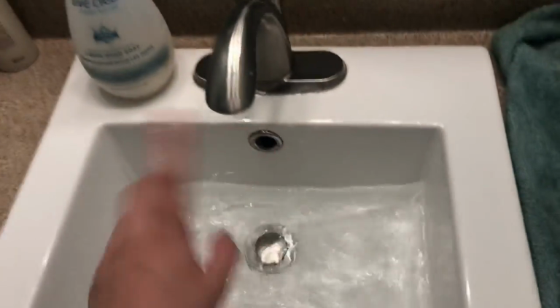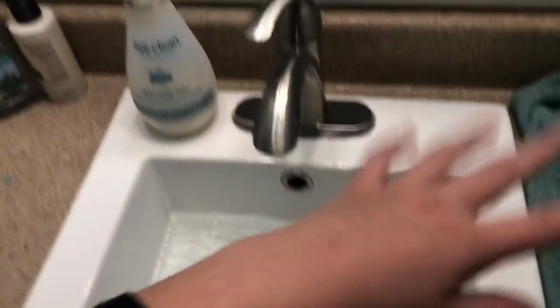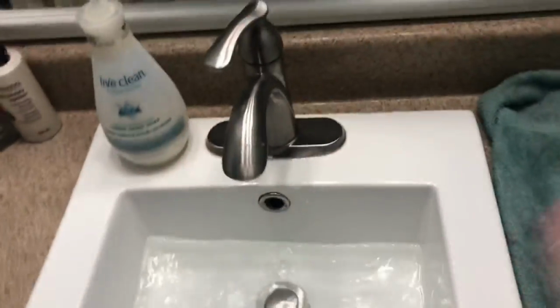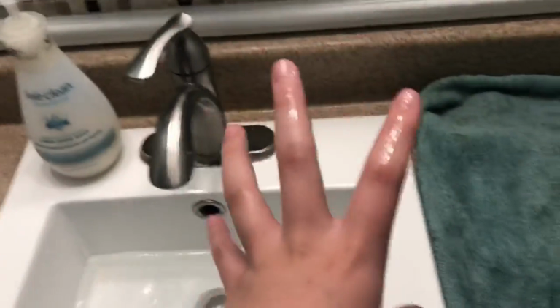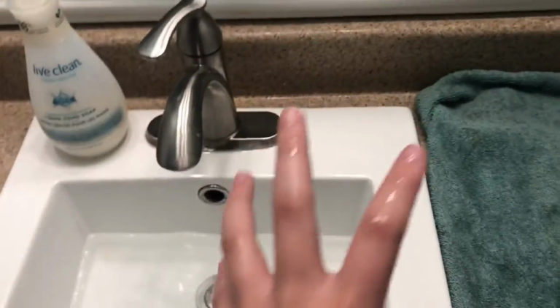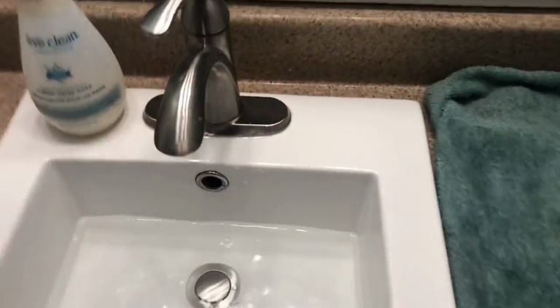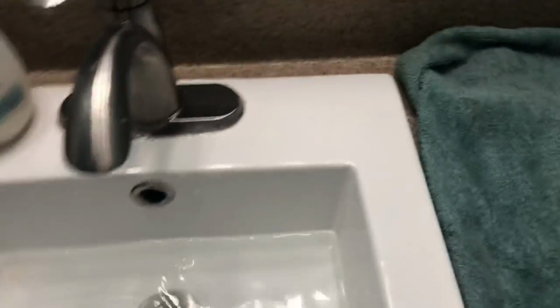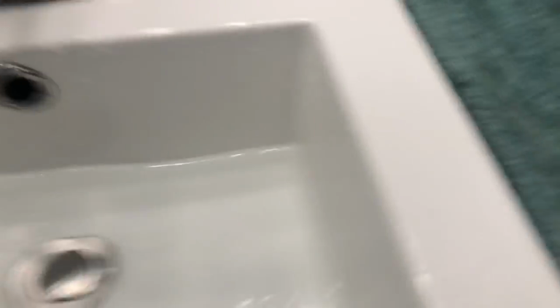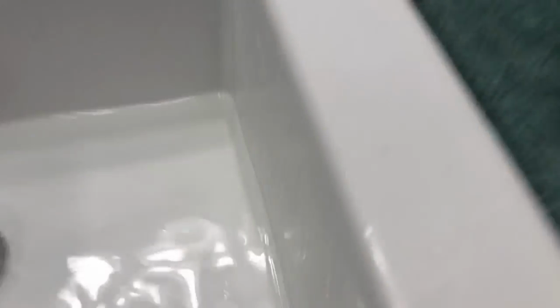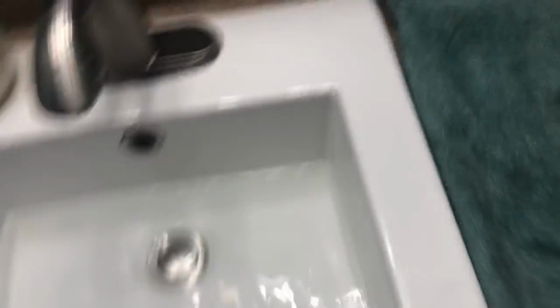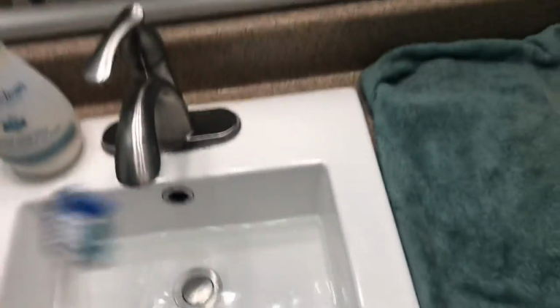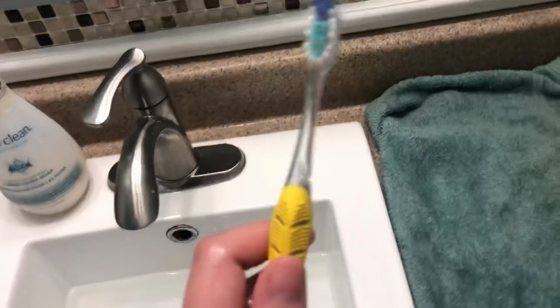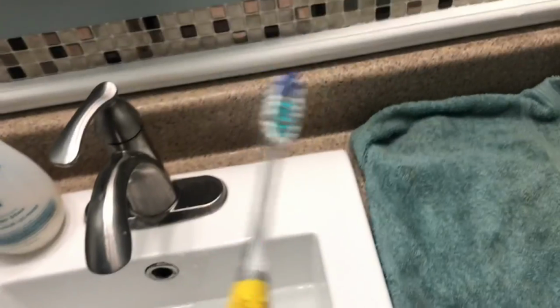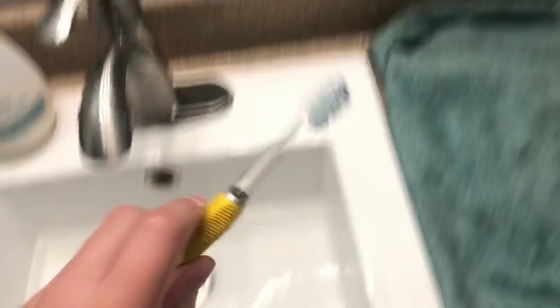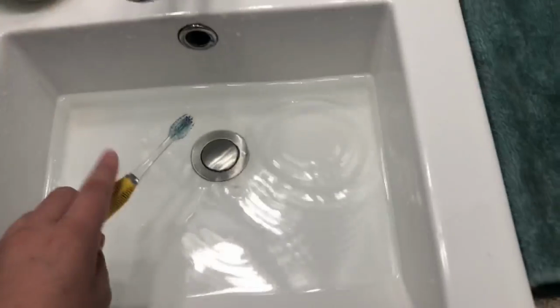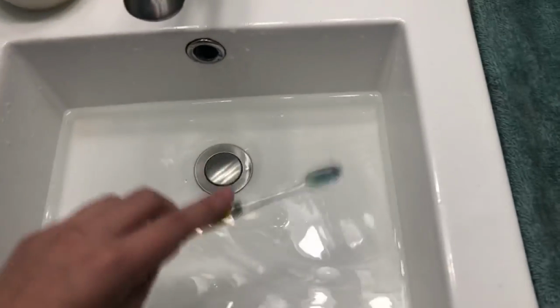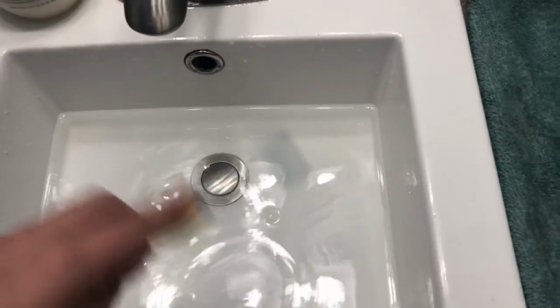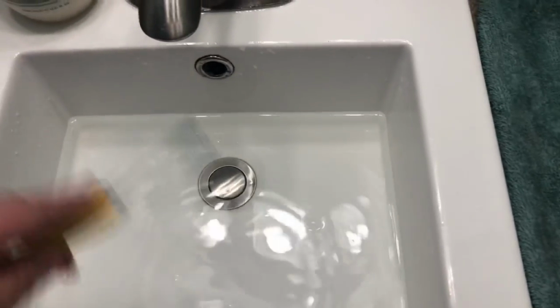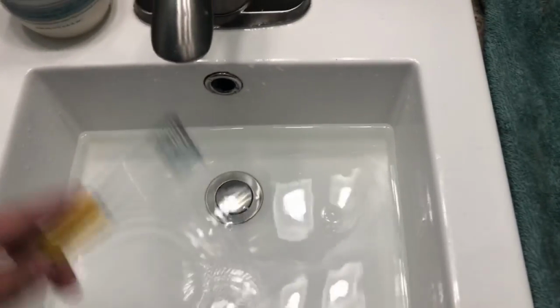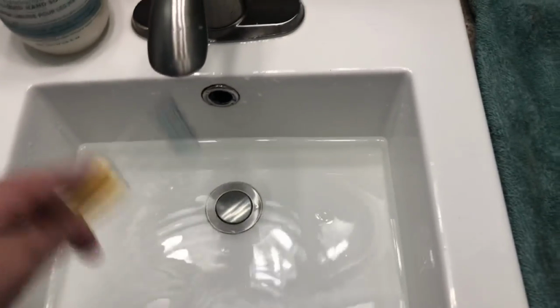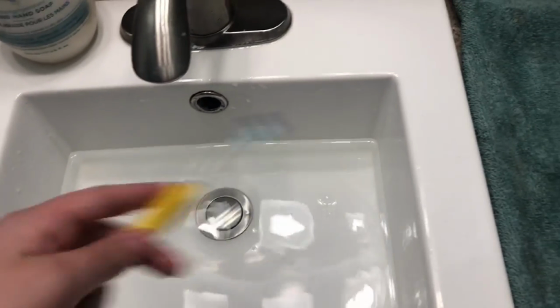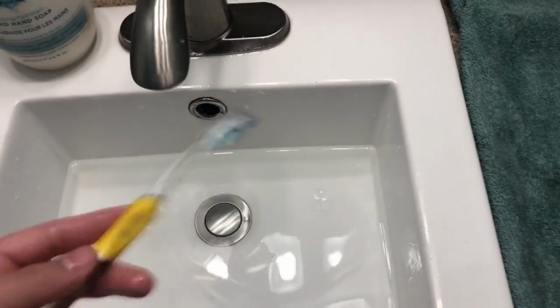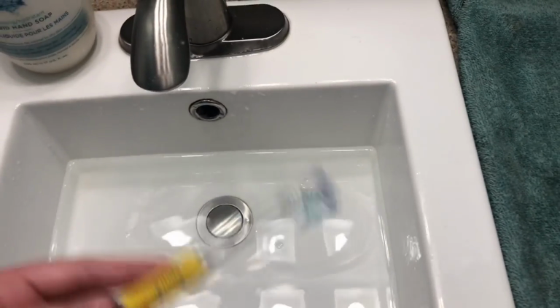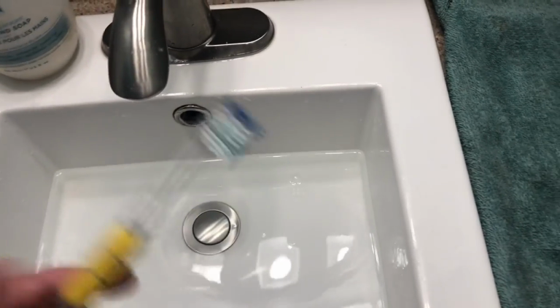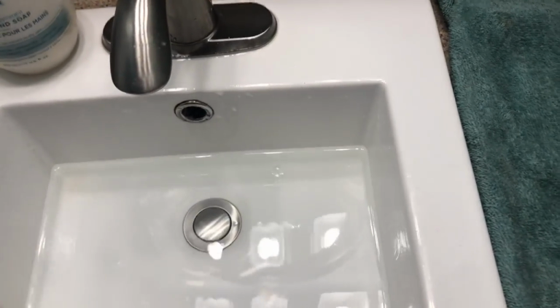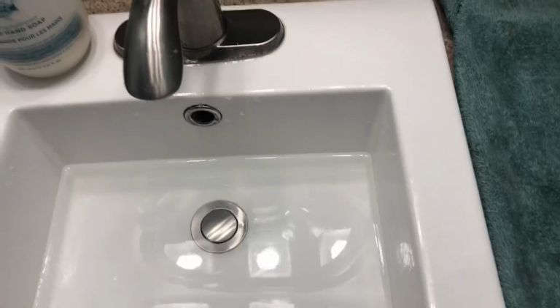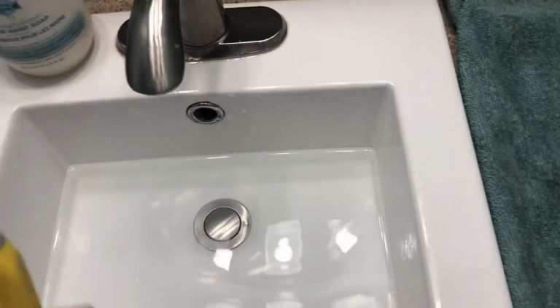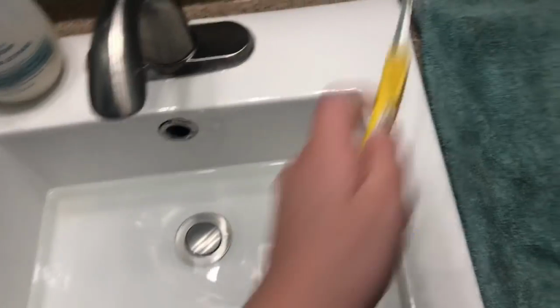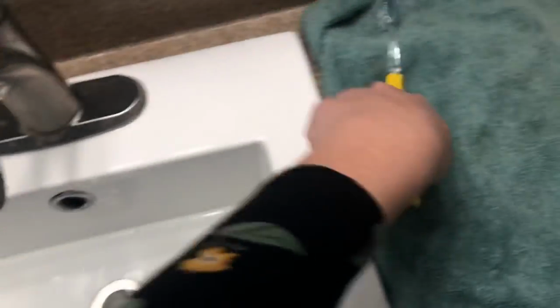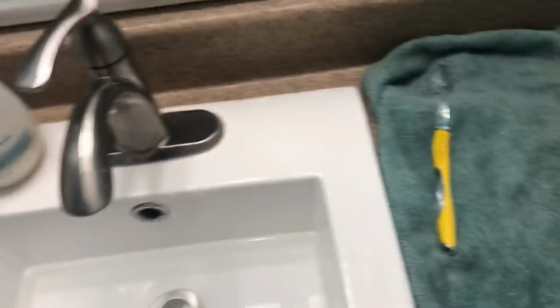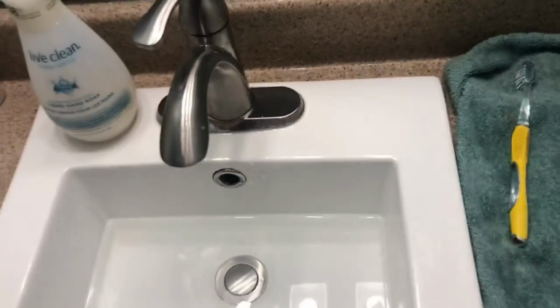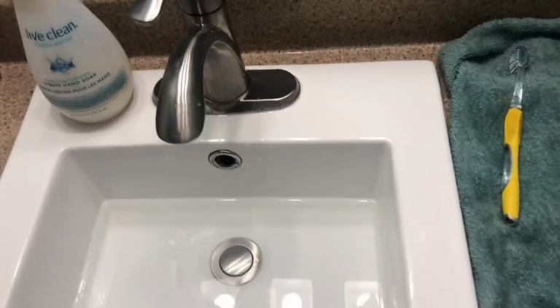Once you have your little area set up, another option you could use is a toothbrush to scrub your hamster with when they're in the bath. So let's go get my hamster.